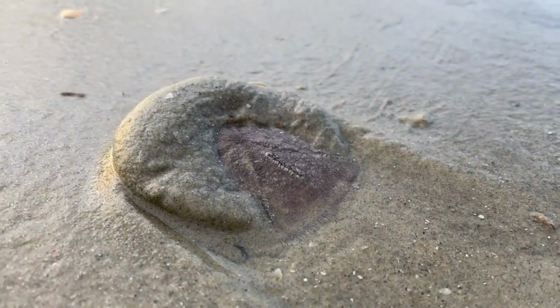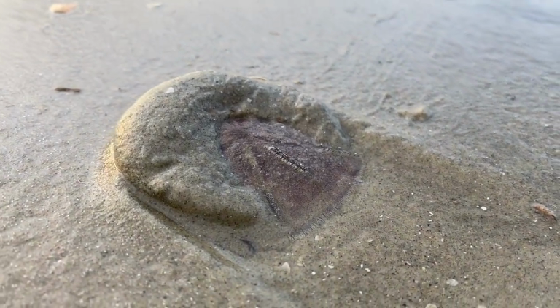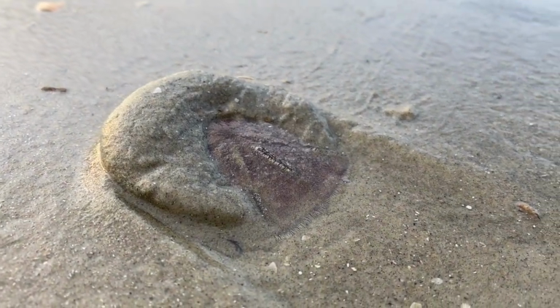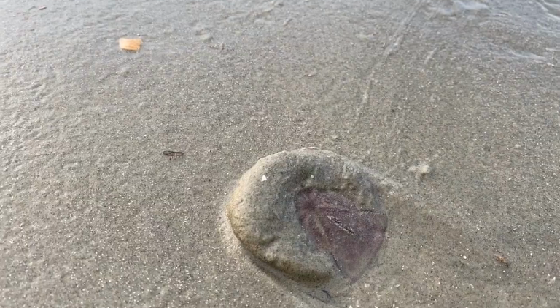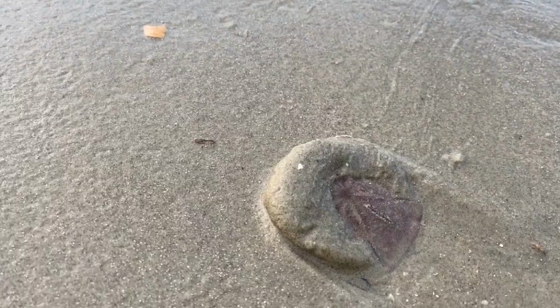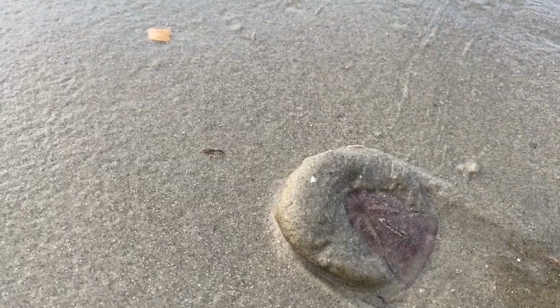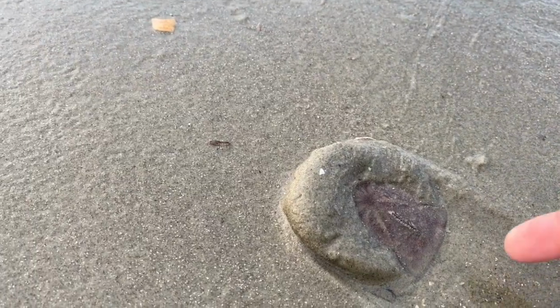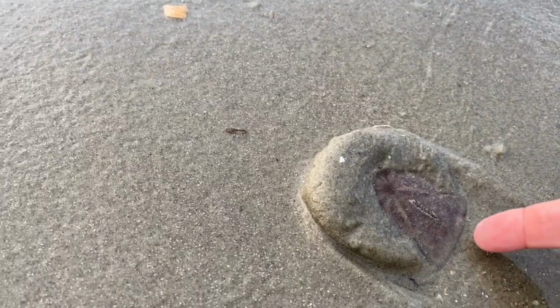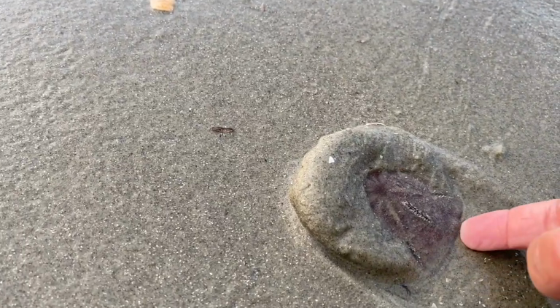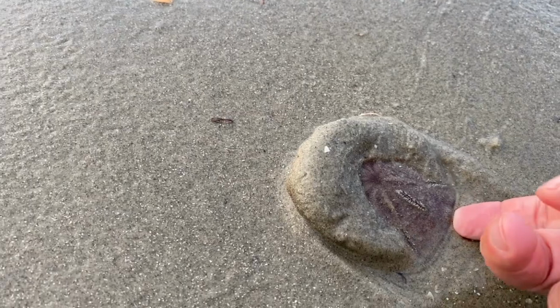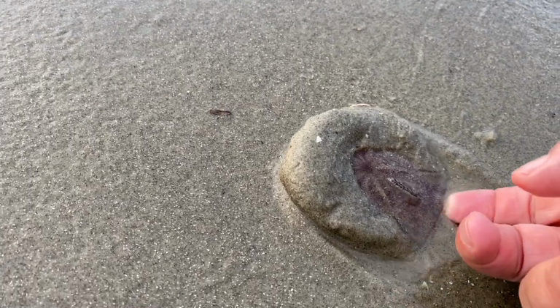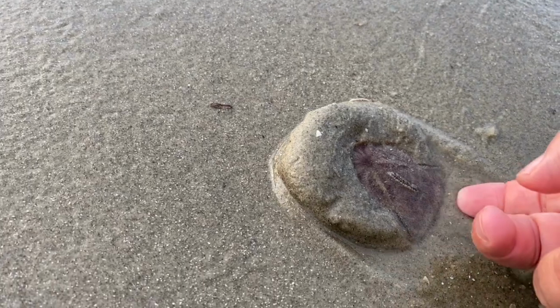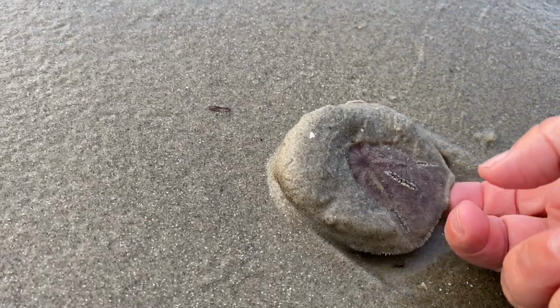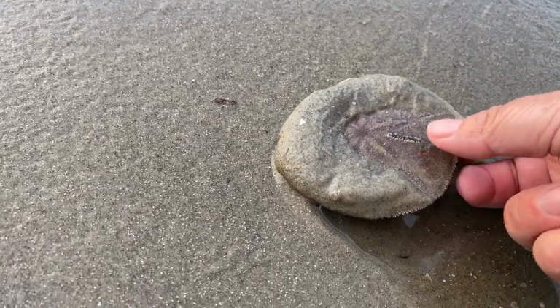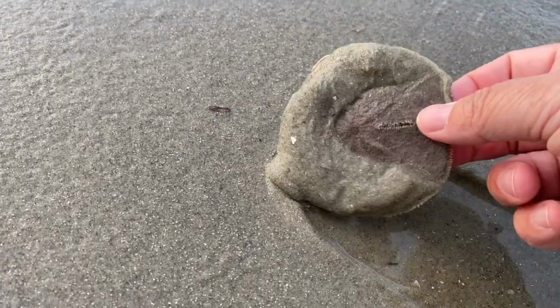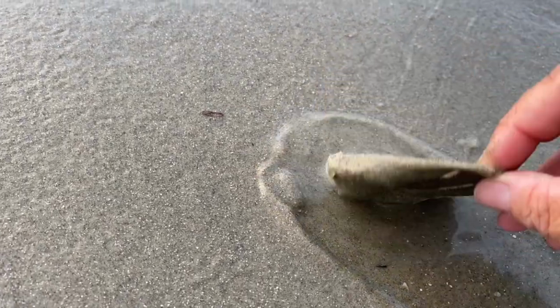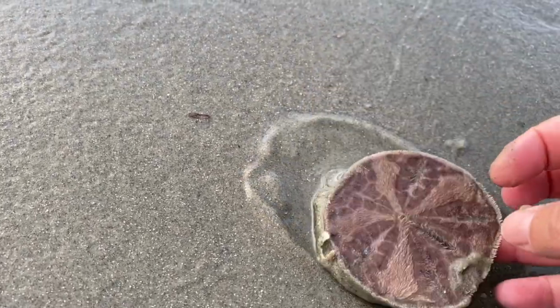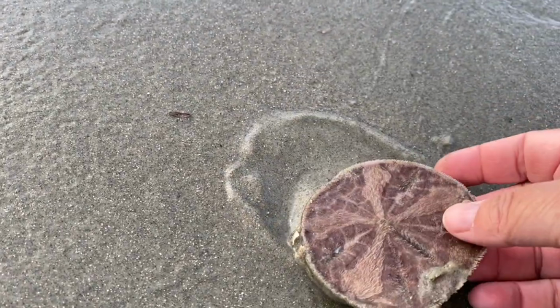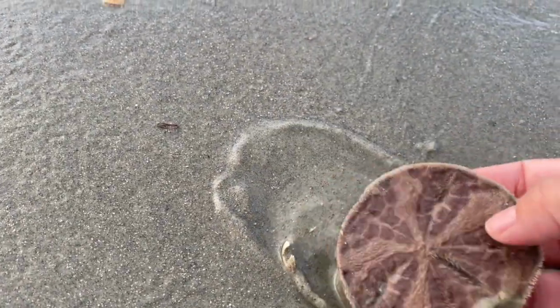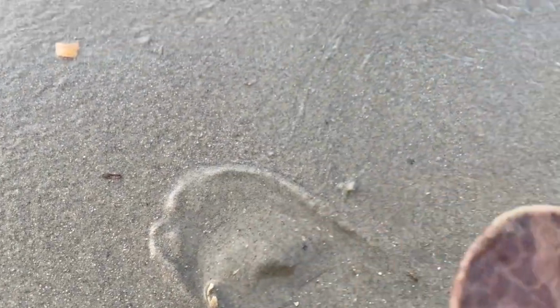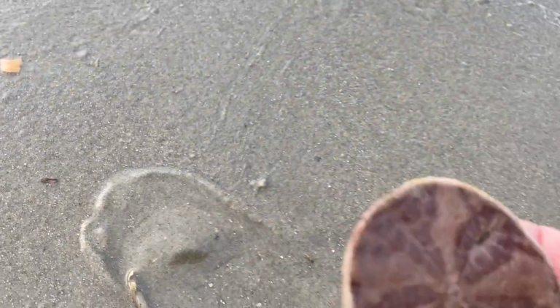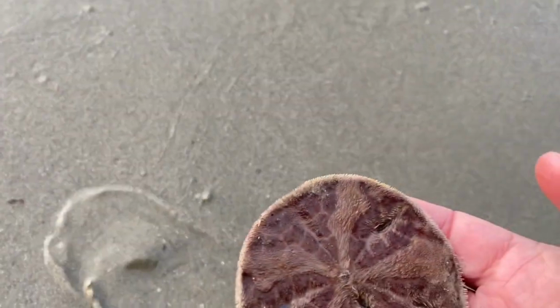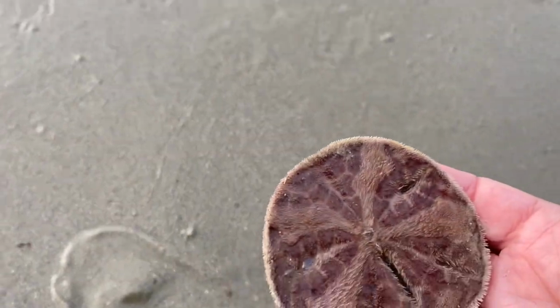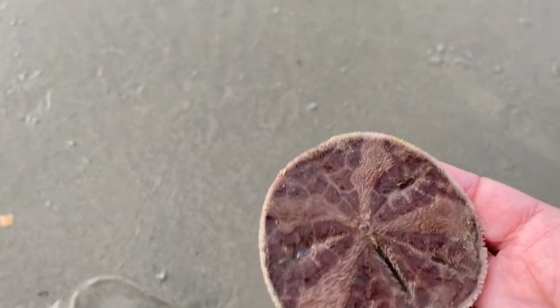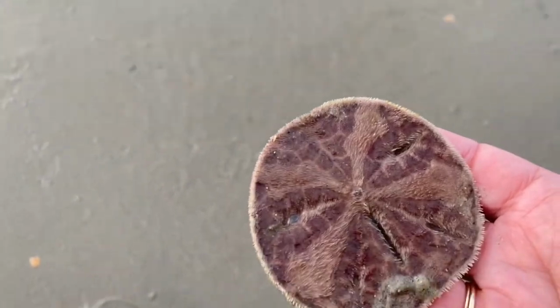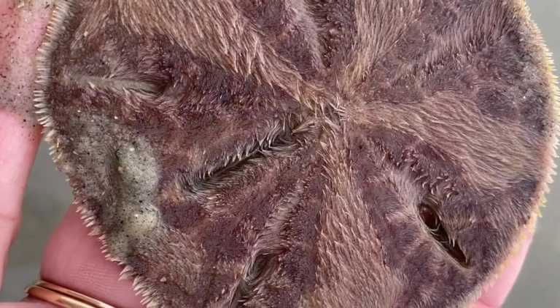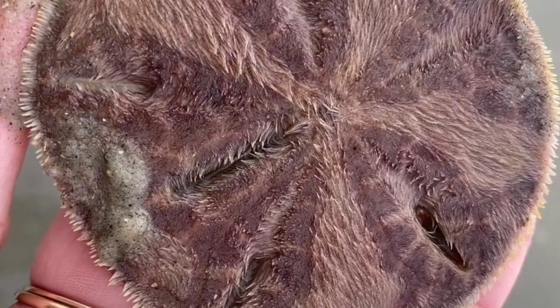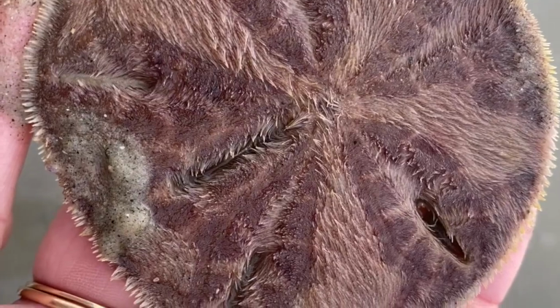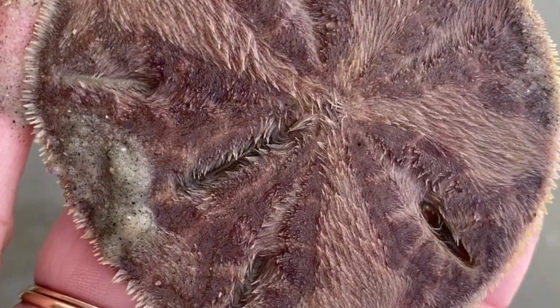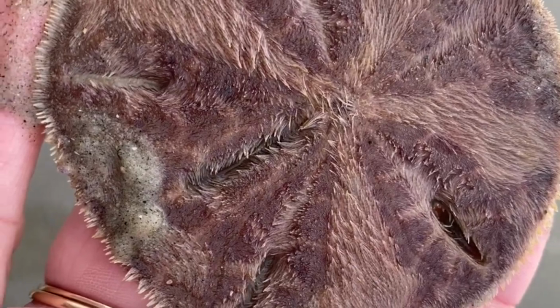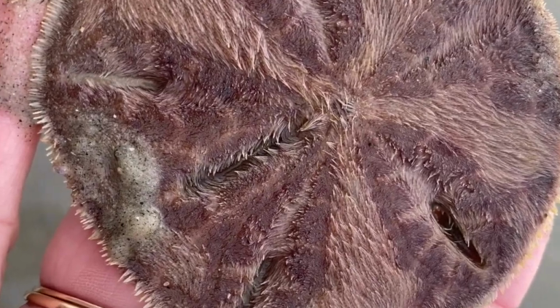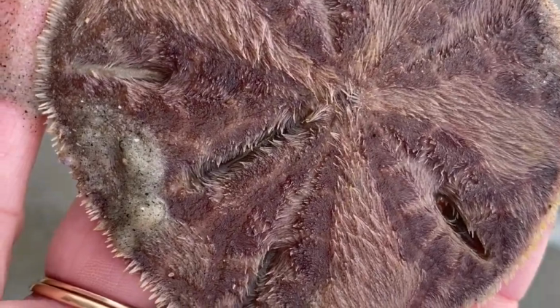It has these keyholes that might enable it to move deeper into the sand, and underneath there are tiny spines which are moving. These help the urchin move through the sand substrate.